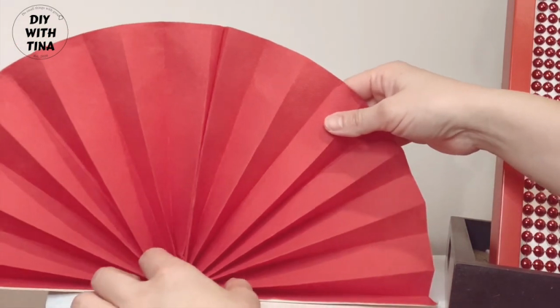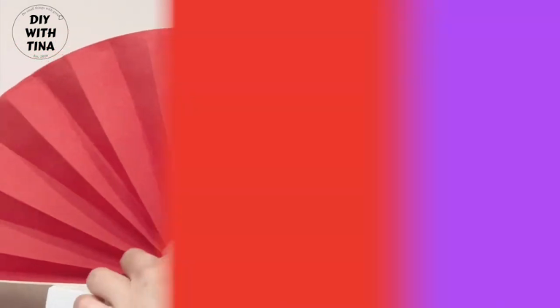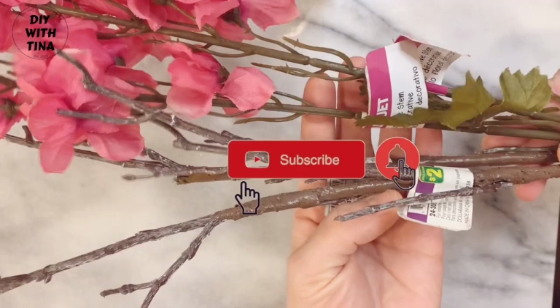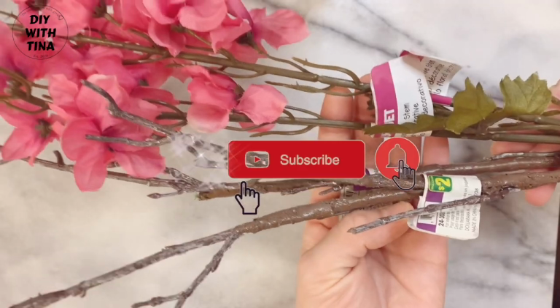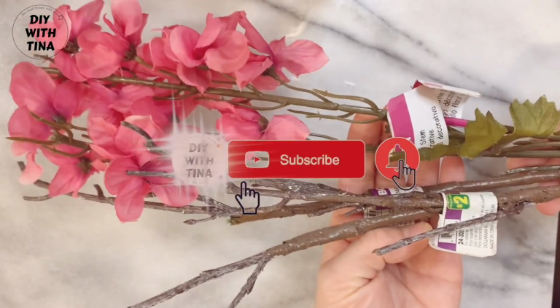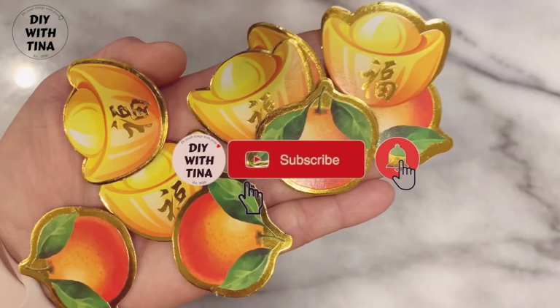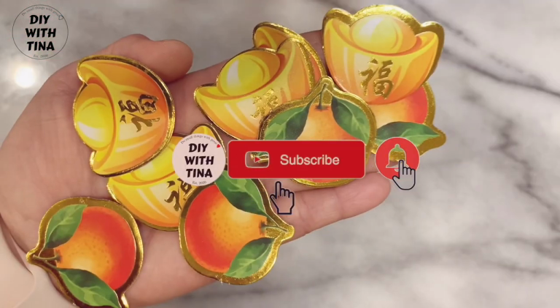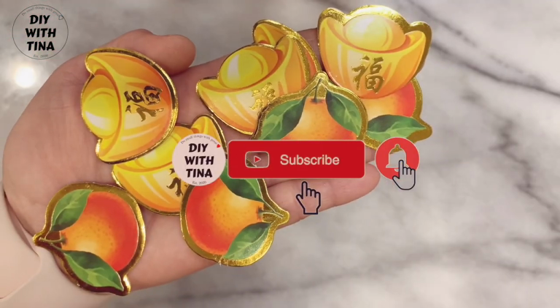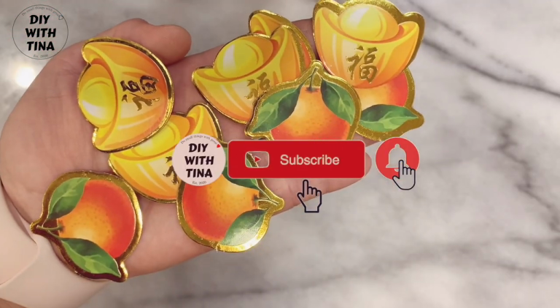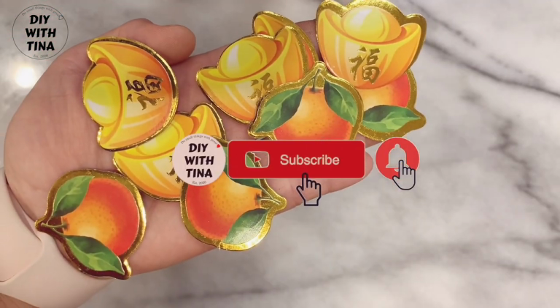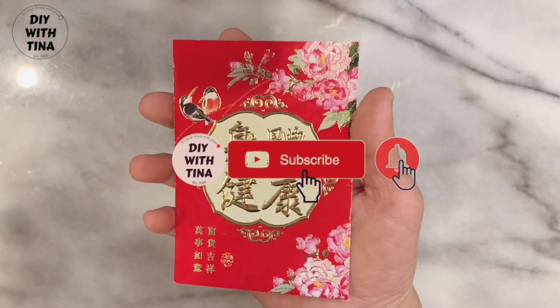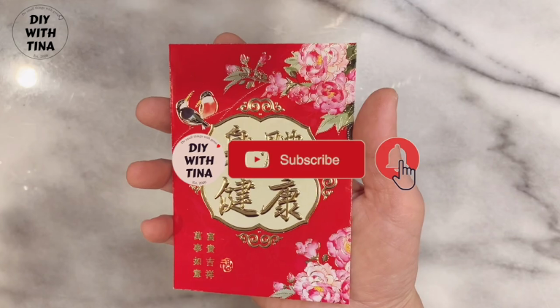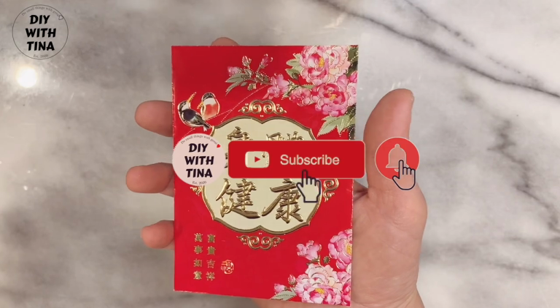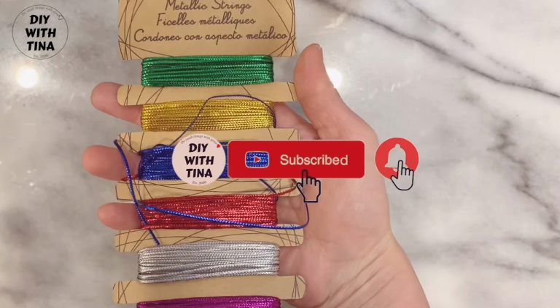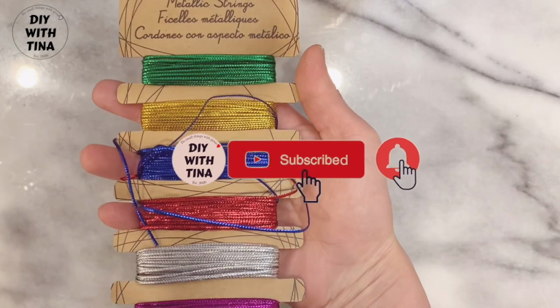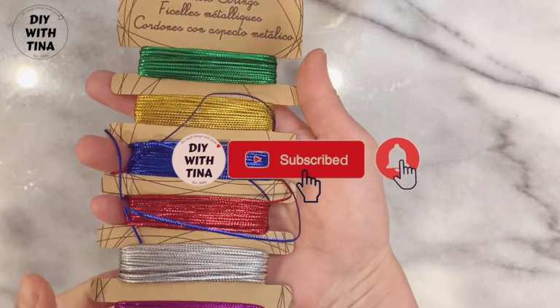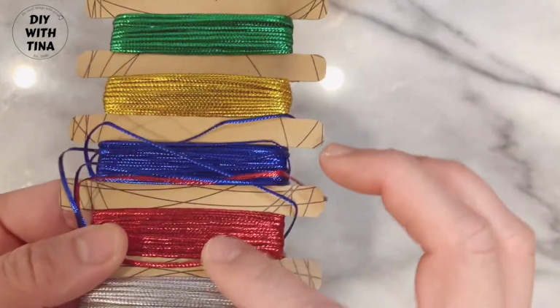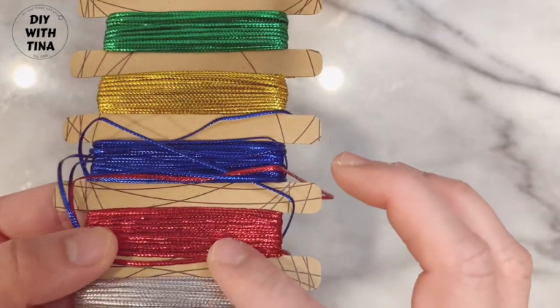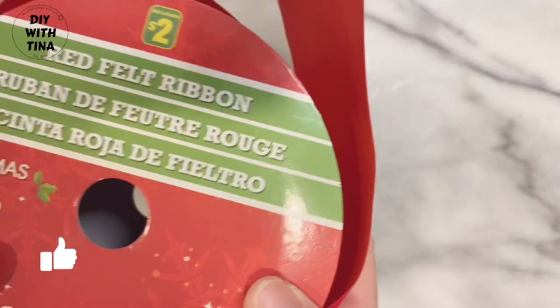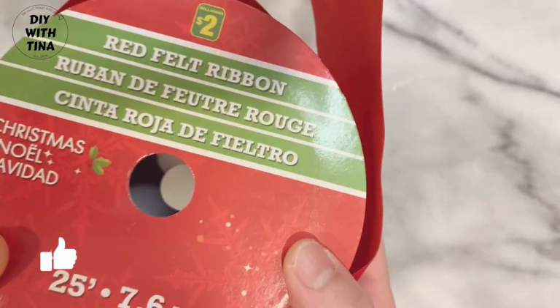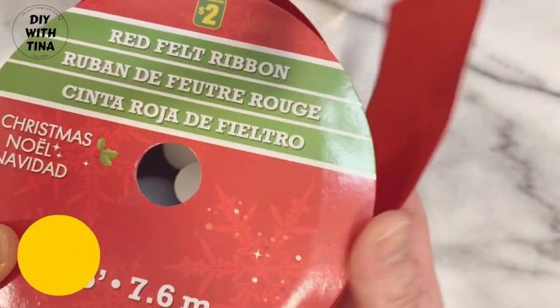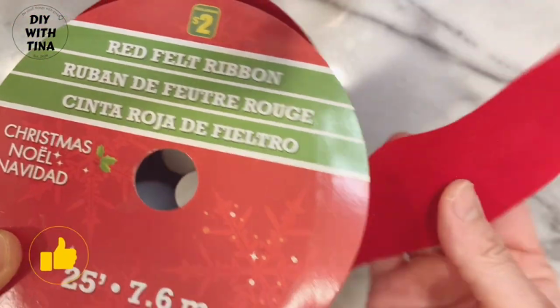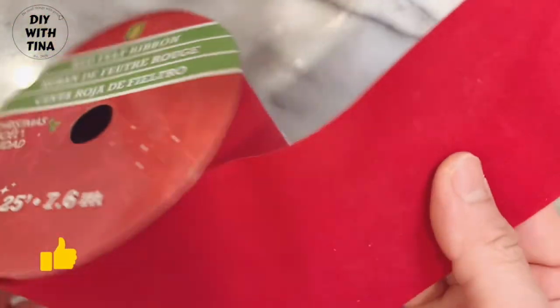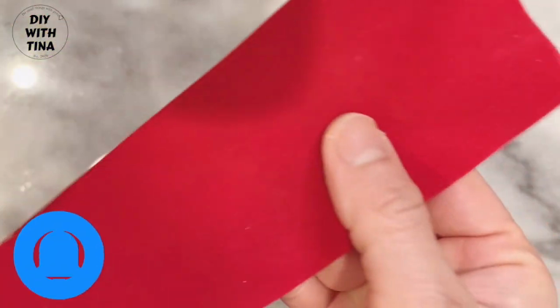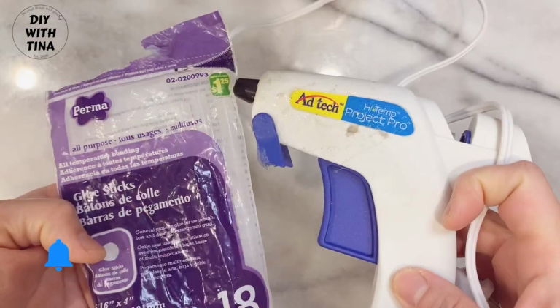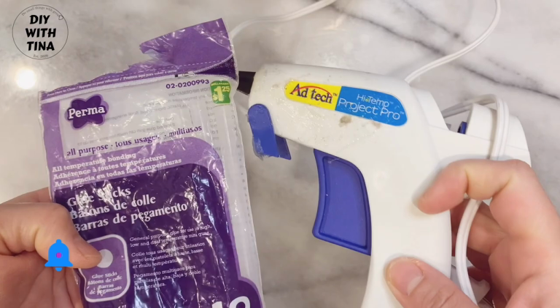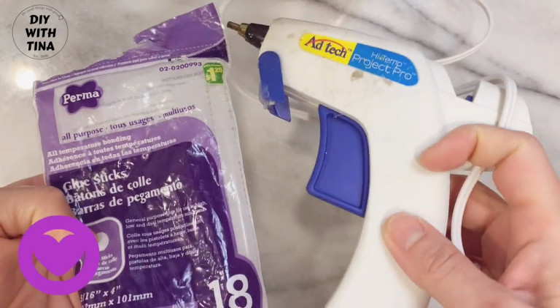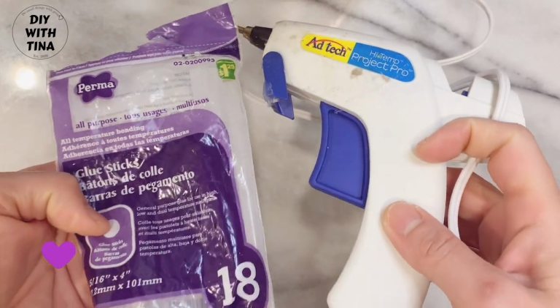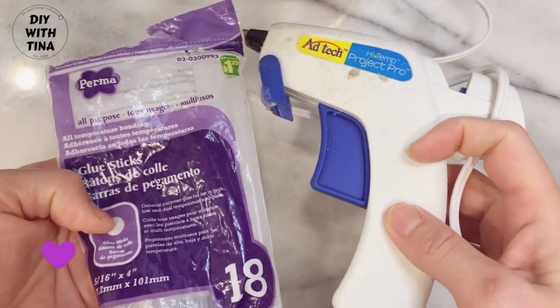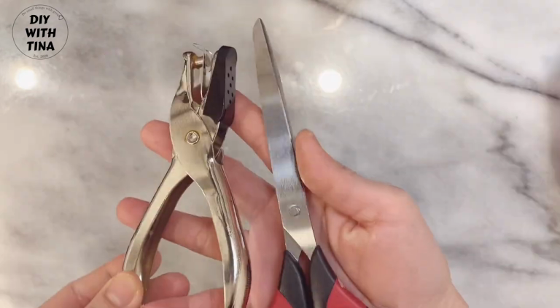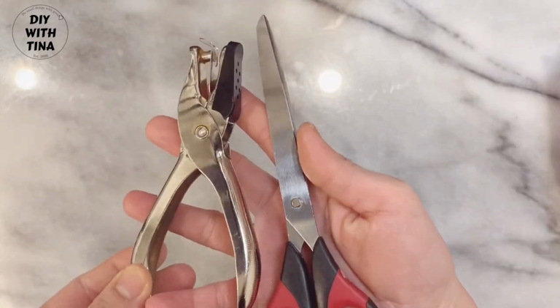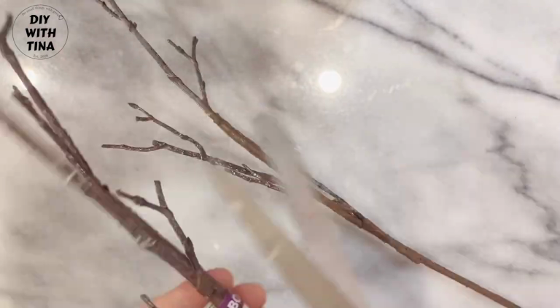For the flower deco, you'll need cherry blossom flowers, table scatters, red packets, metallic strings in red and gold, red felt ribbon, glue sticks and glue gun, paper puncher, and scissors.